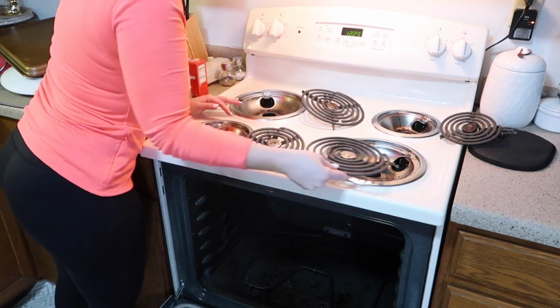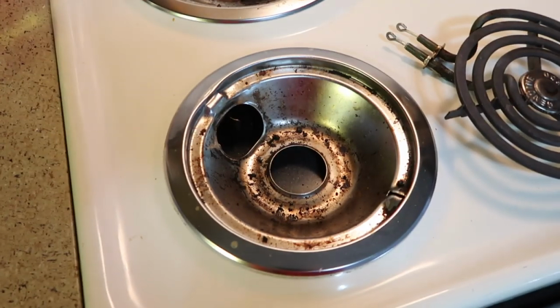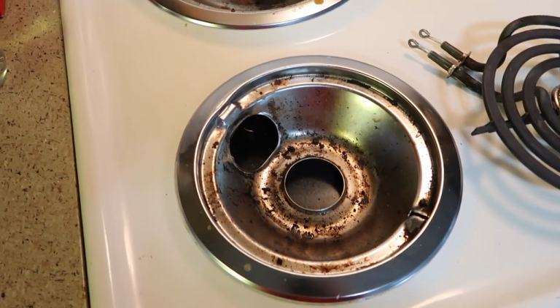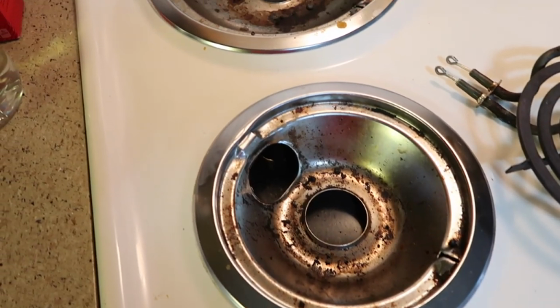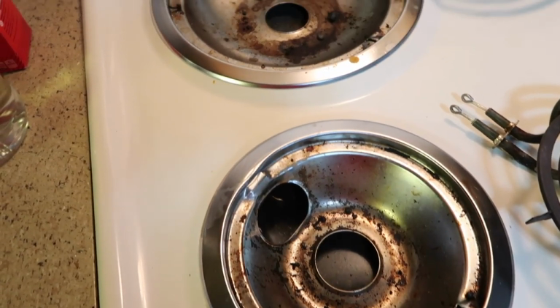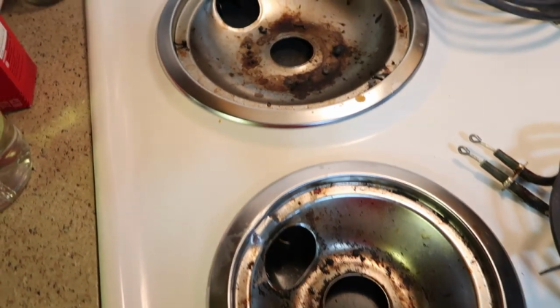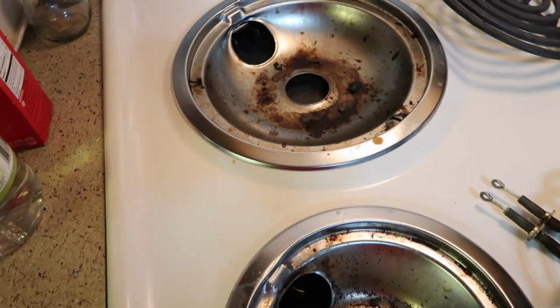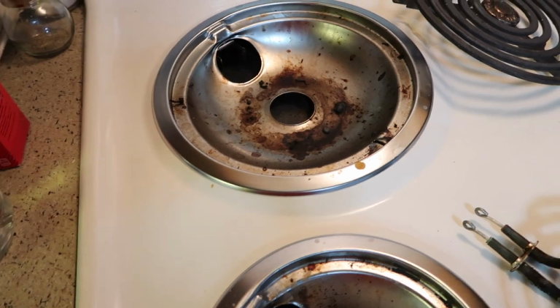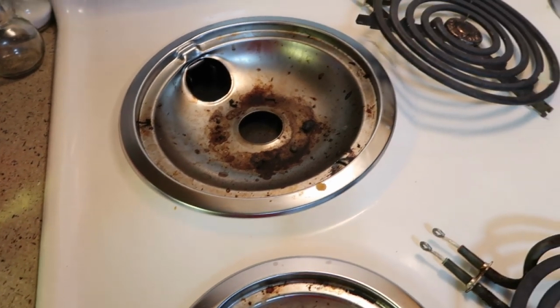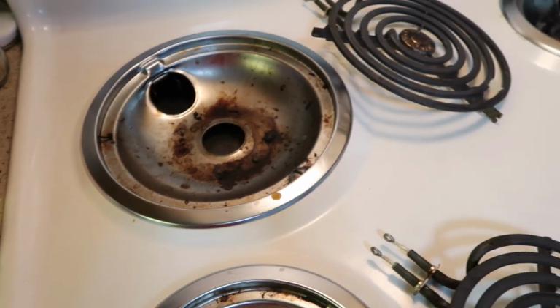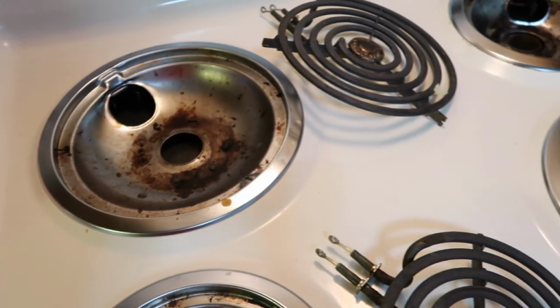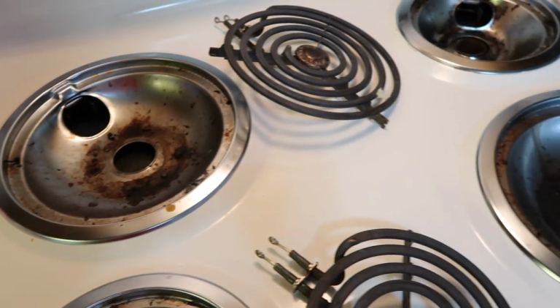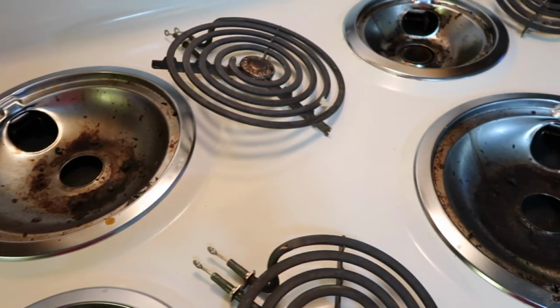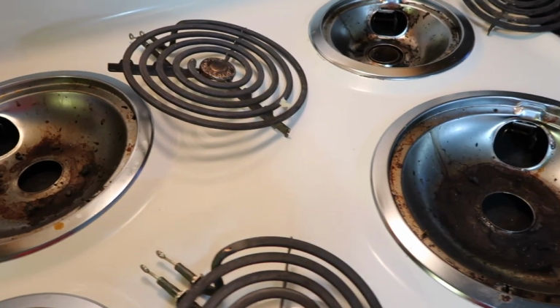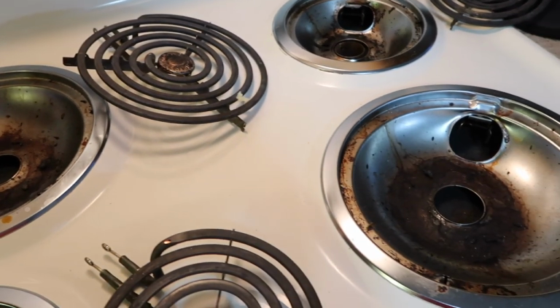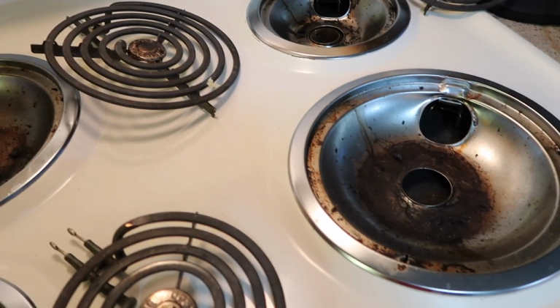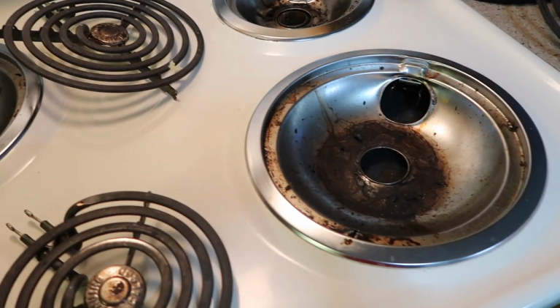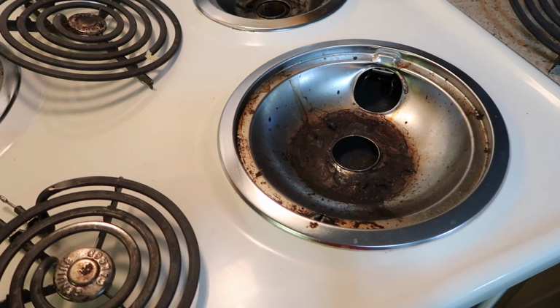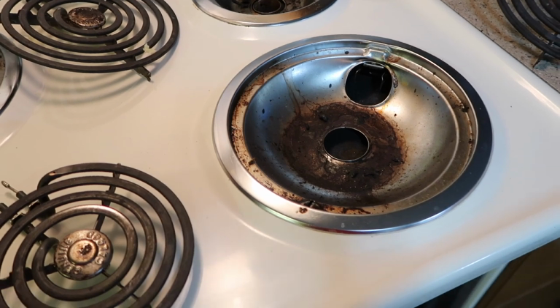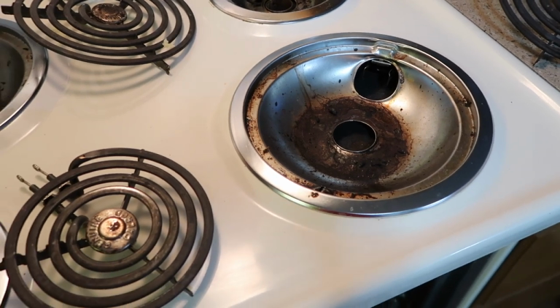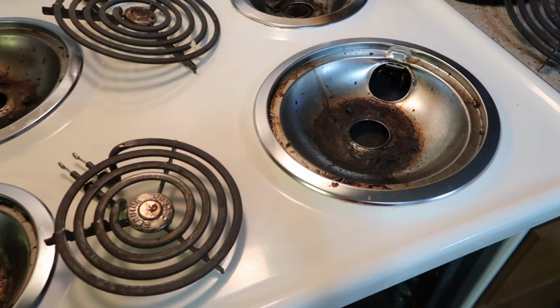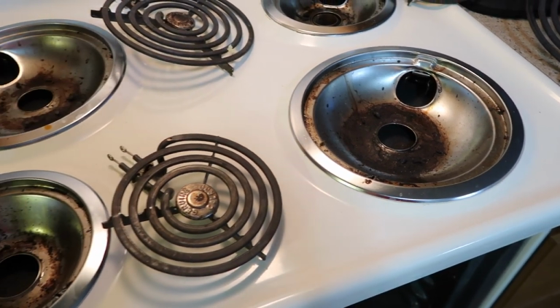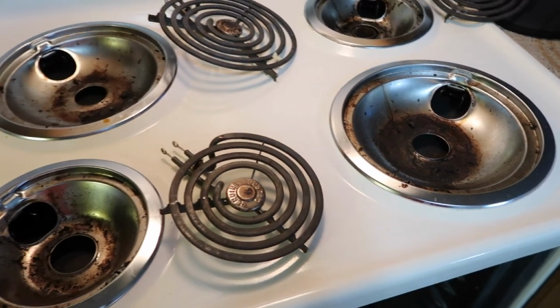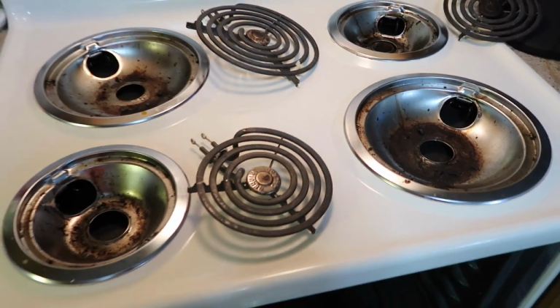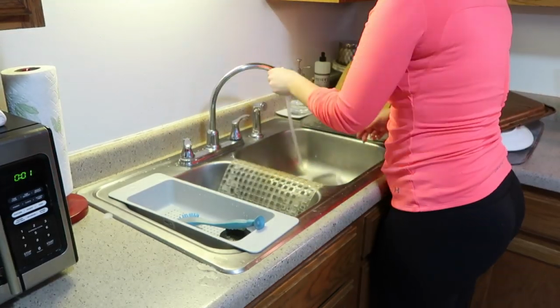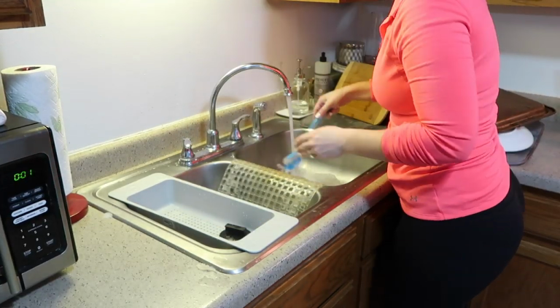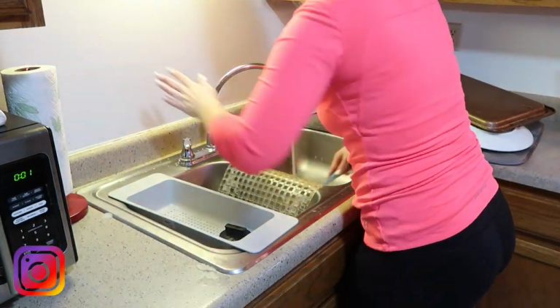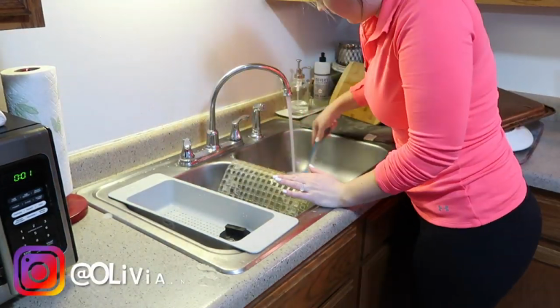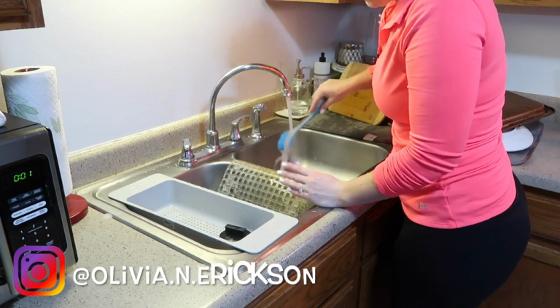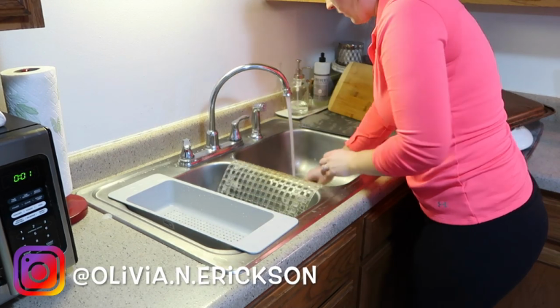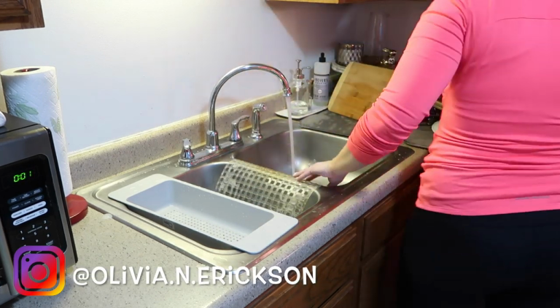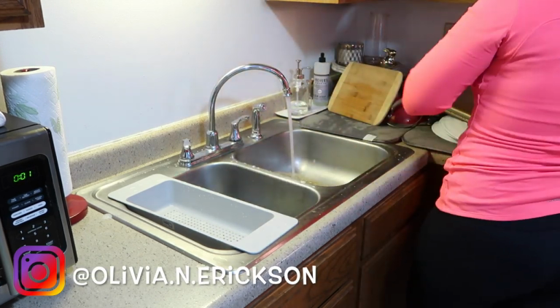Now that the dishes are all washed, I'm going to pop up my stove drip trays because they are disgusting. To clean these, I'm going to fill my sink with hot water, pour in a little vinegar and baking soda, and just let them soak for a while while I get the dishes dried and put away.